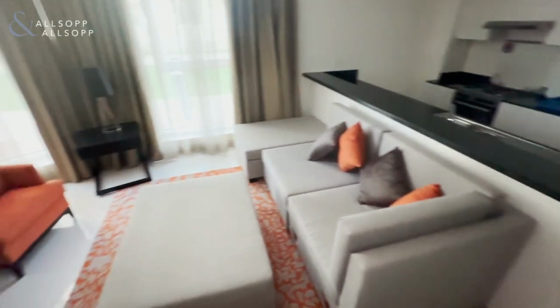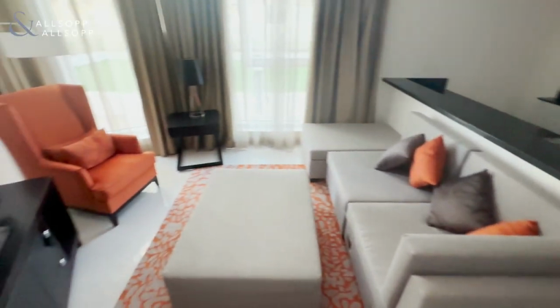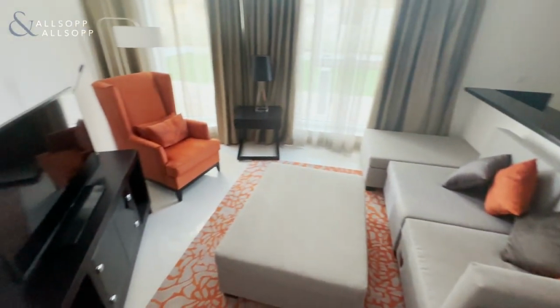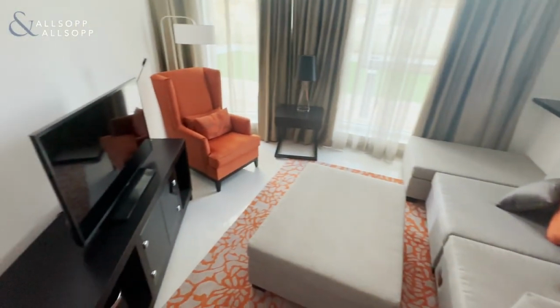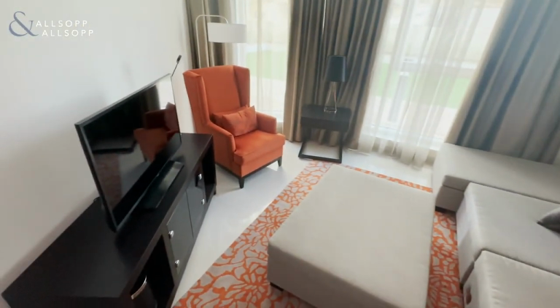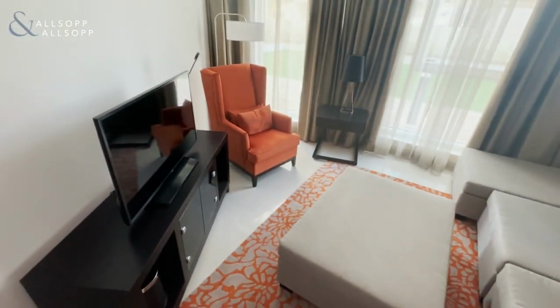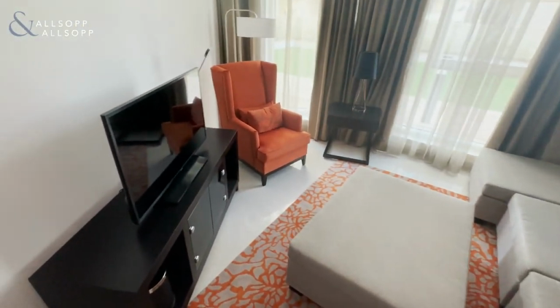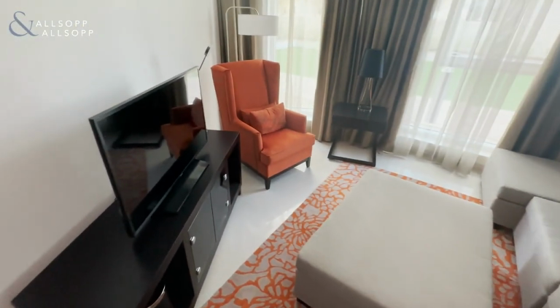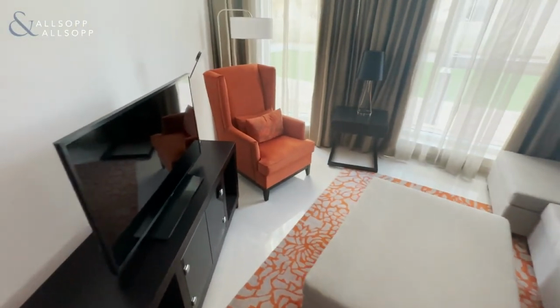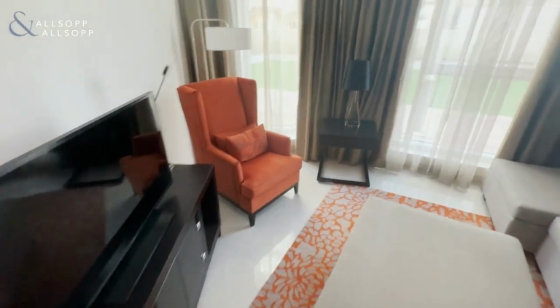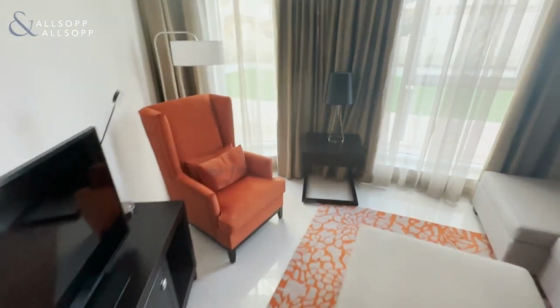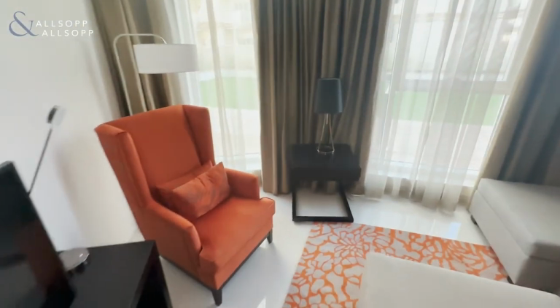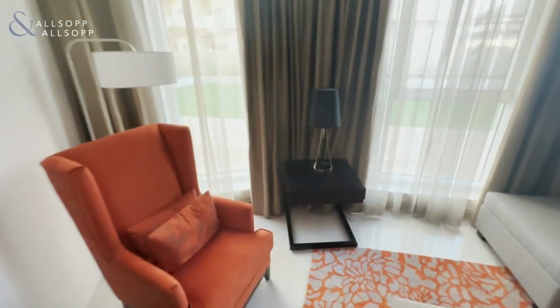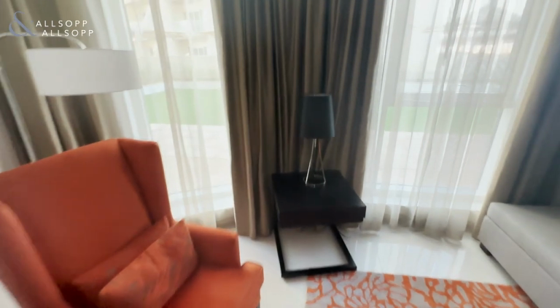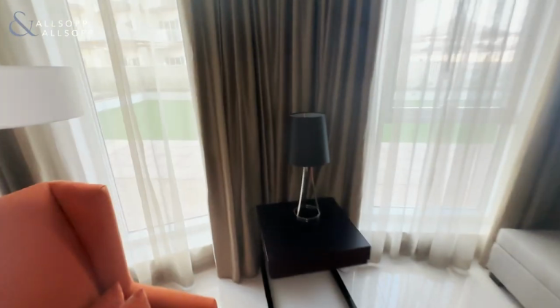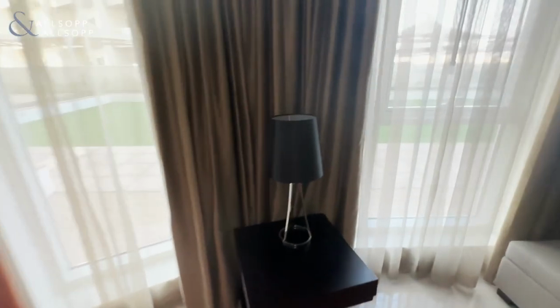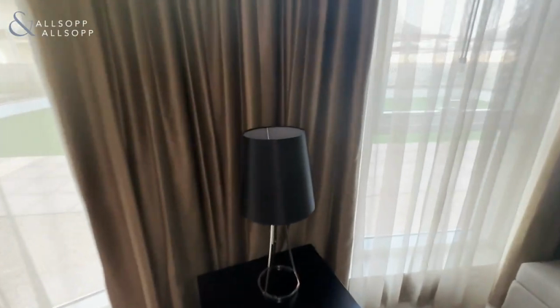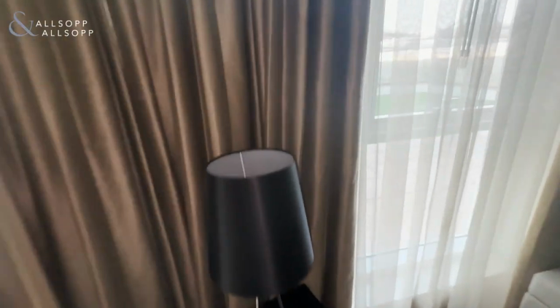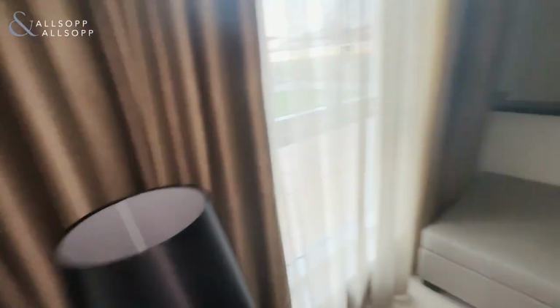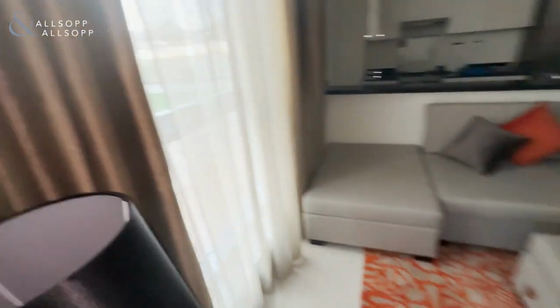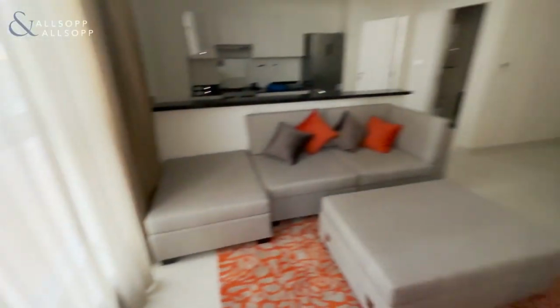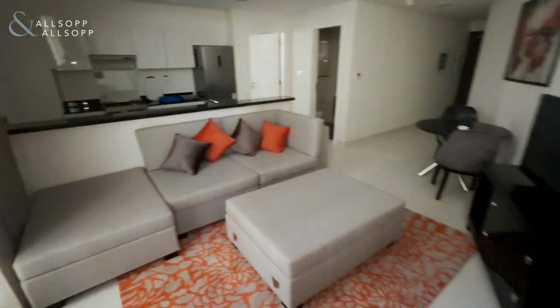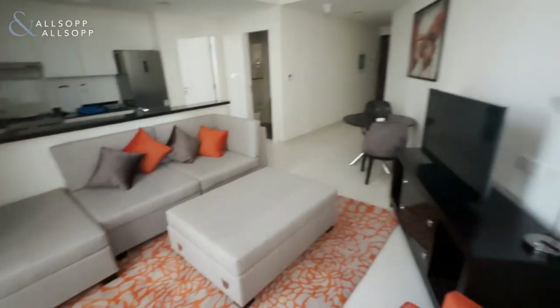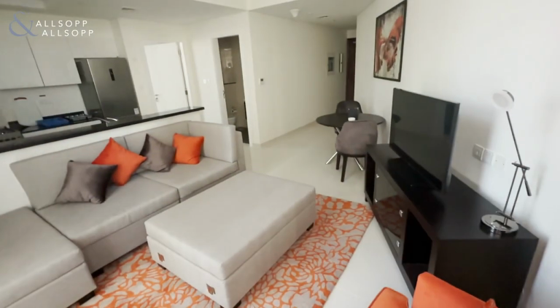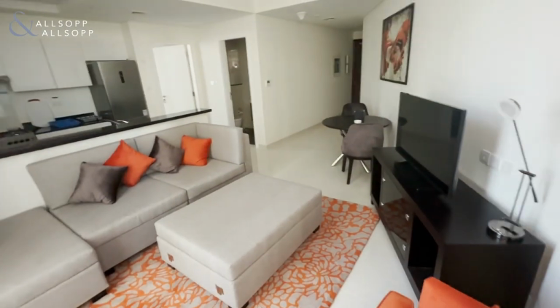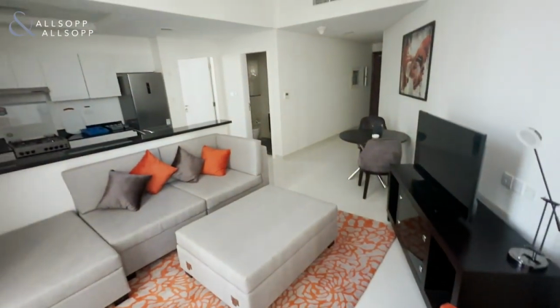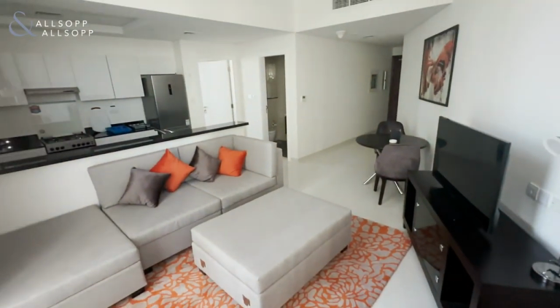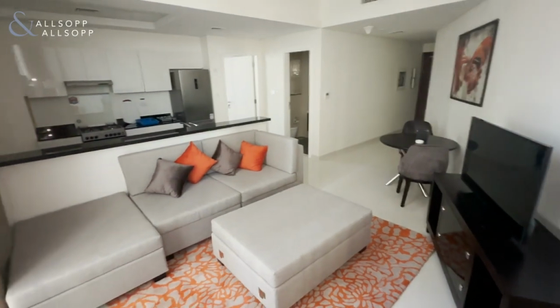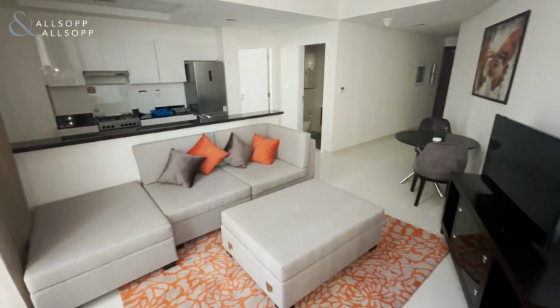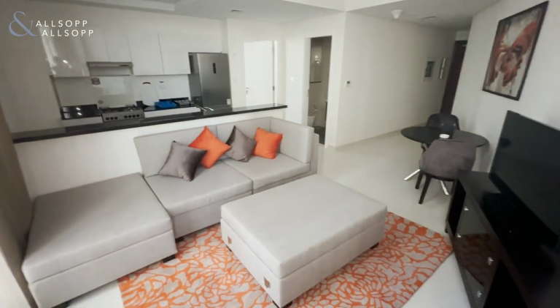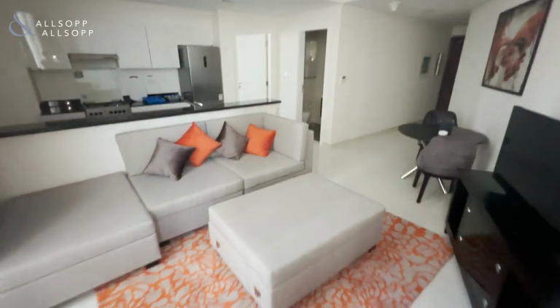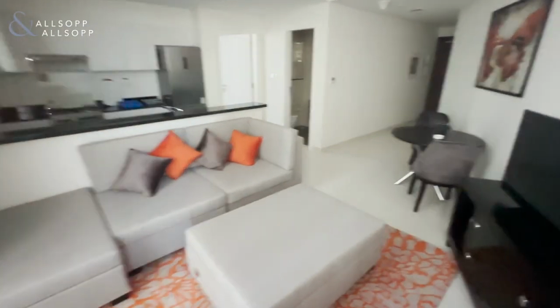So this is a one-bedroom apartment in Damachios 2 — completely fully furnished and brand new. And I'll be honest, this is even better than I expected.